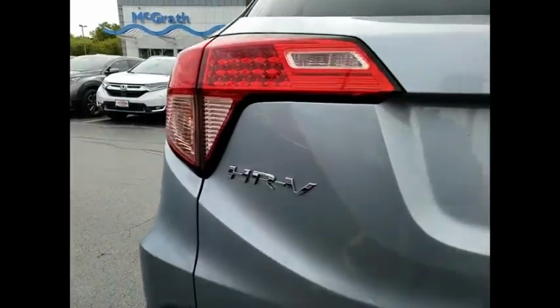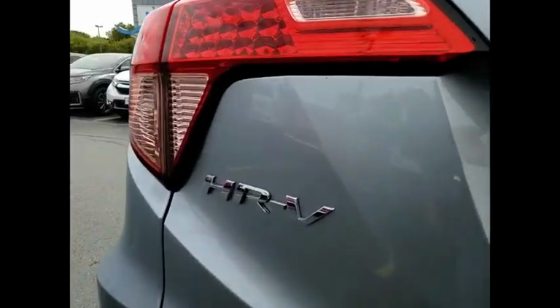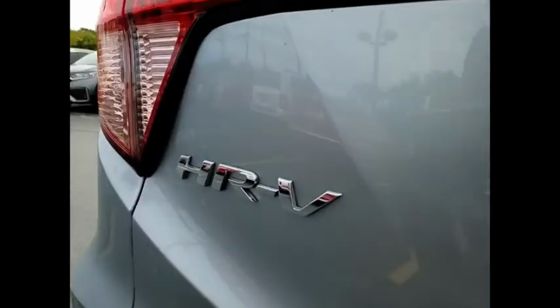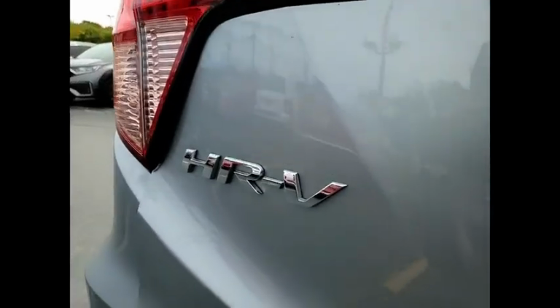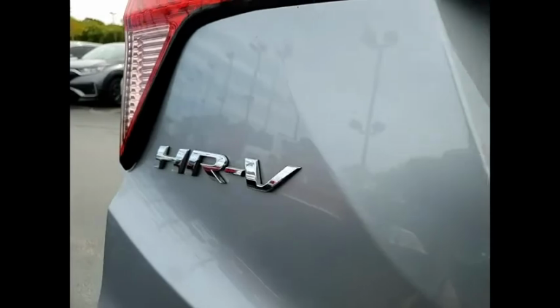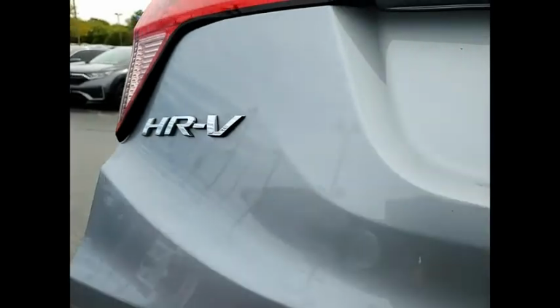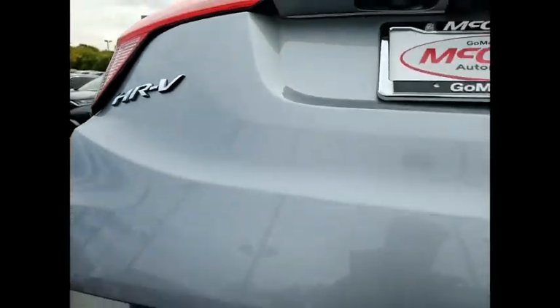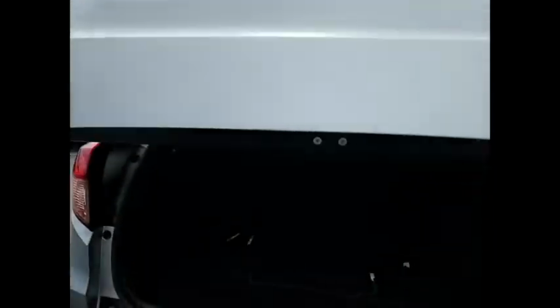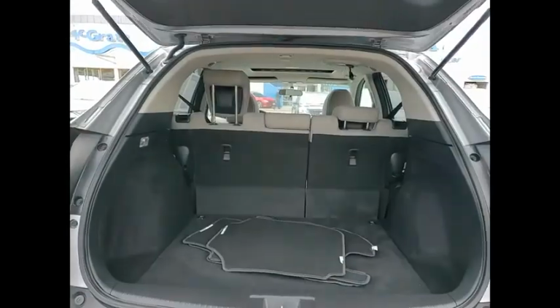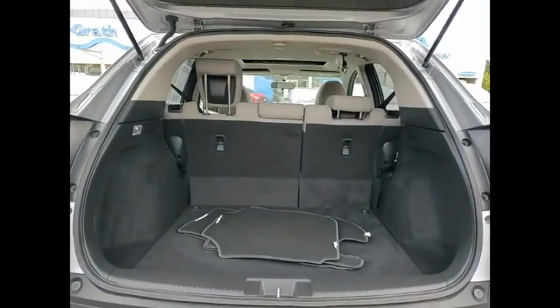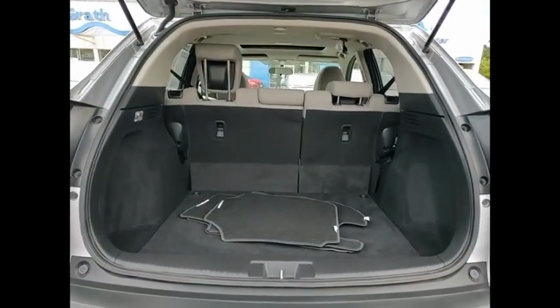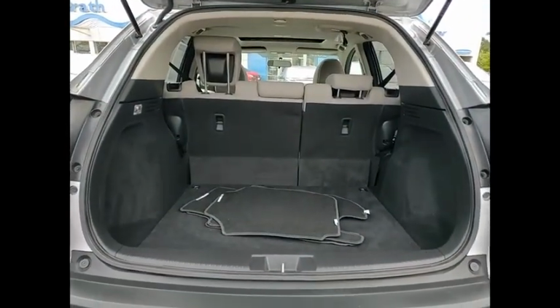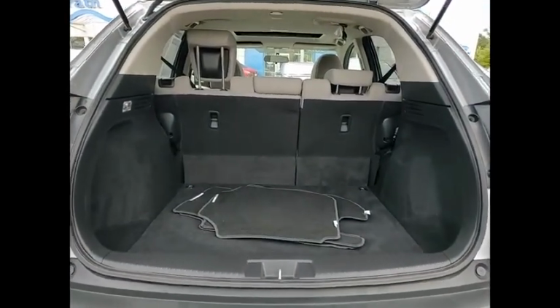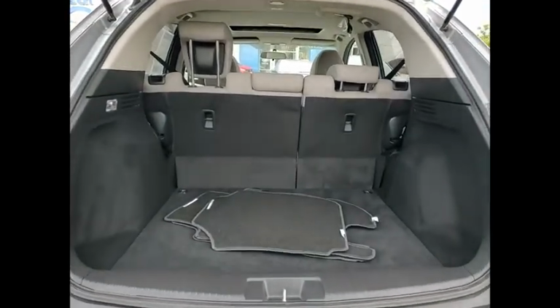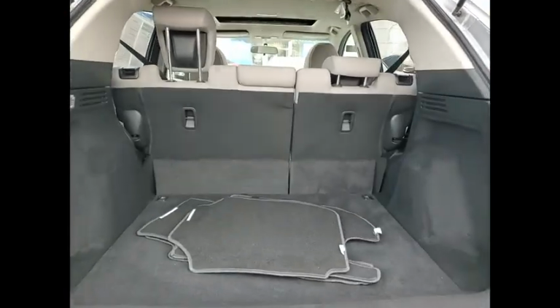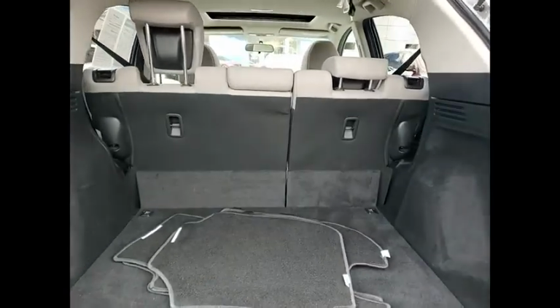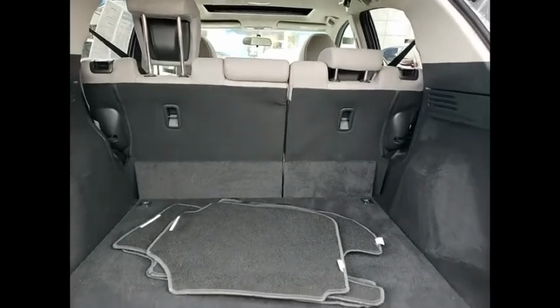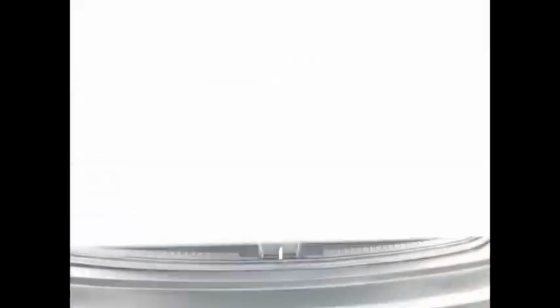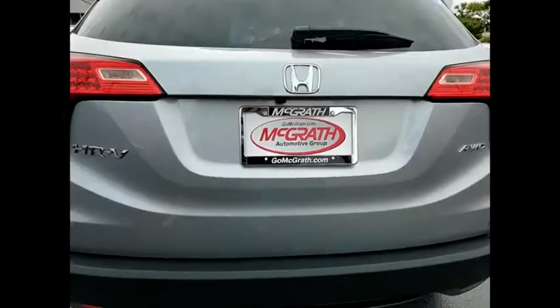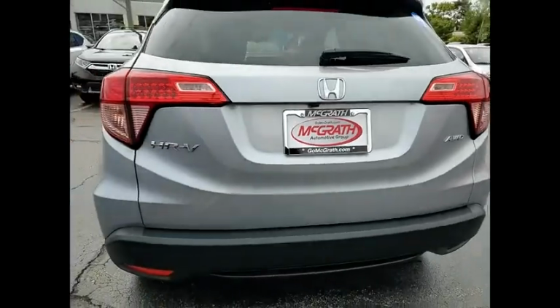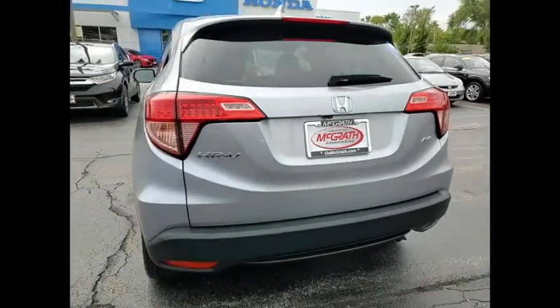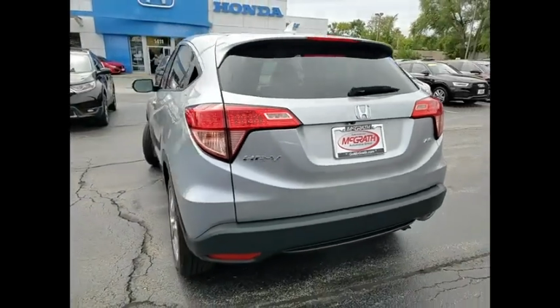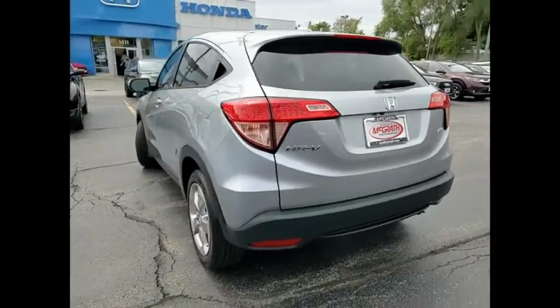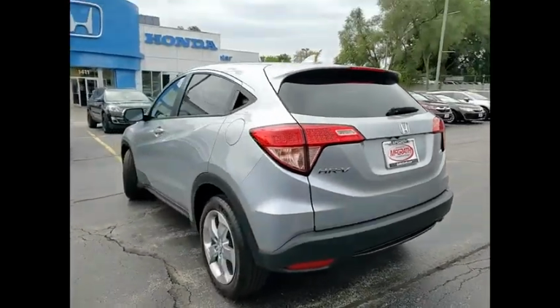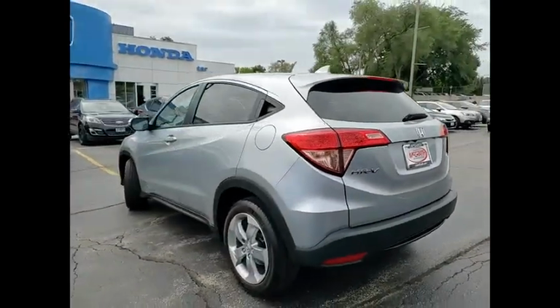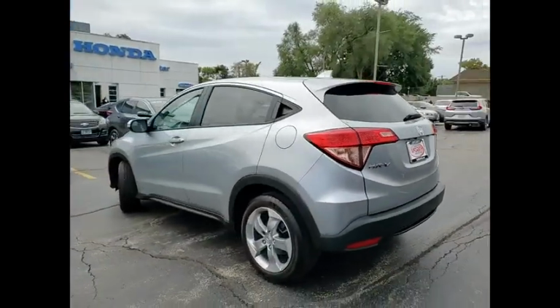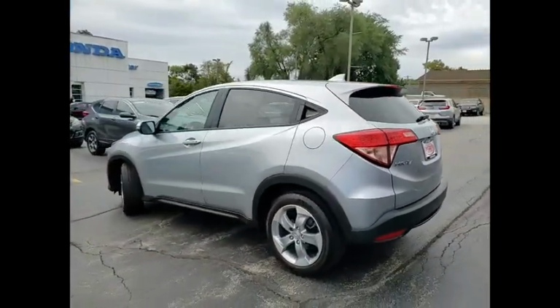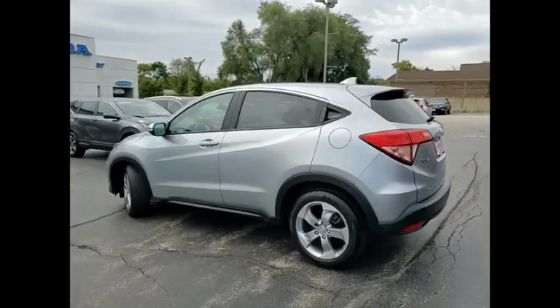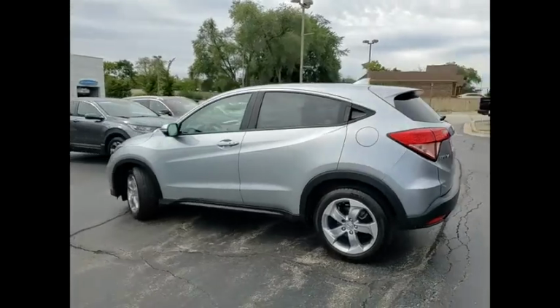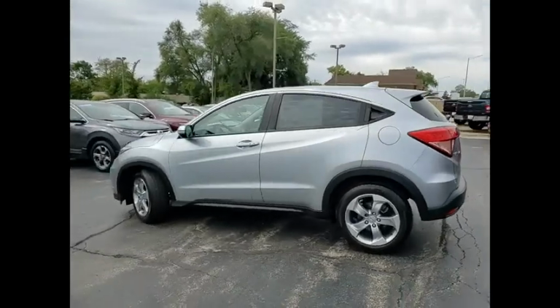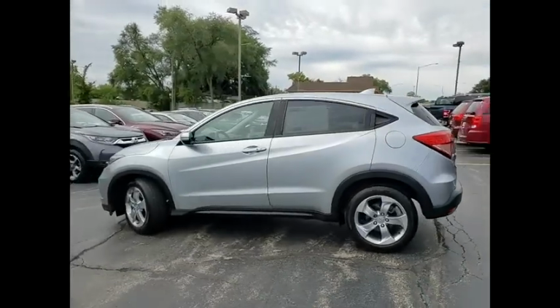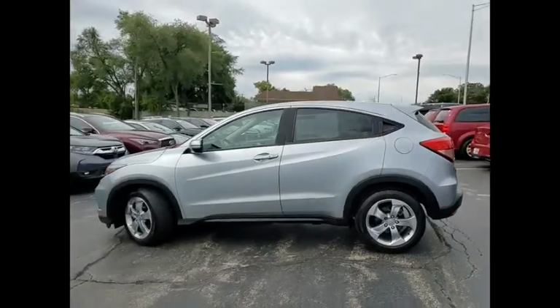Here are some of this vehicle's great options: tire pressure monitor, all wheel drive, heated mirrors, aluminum wheels, rear spoiler, brake assist, traction control, stability control, daytime running lights, and driver illuminated vanity mirror.